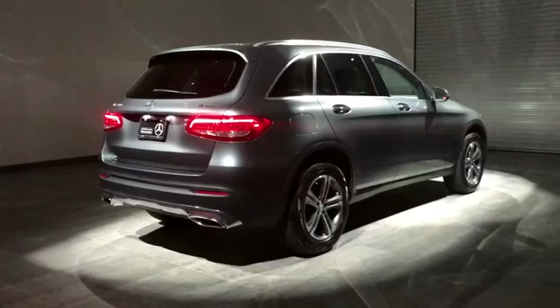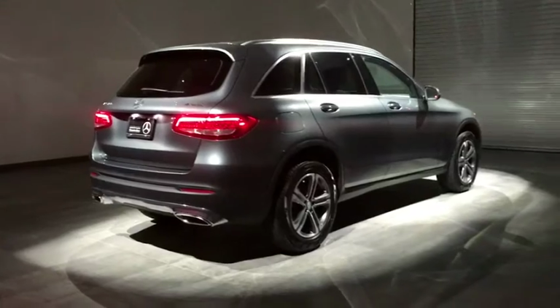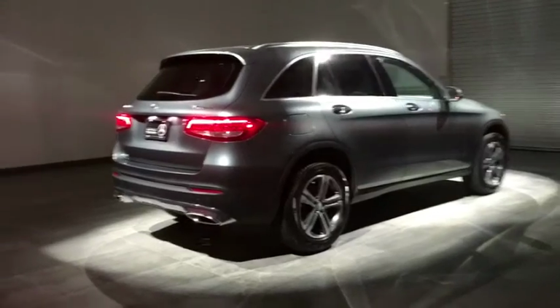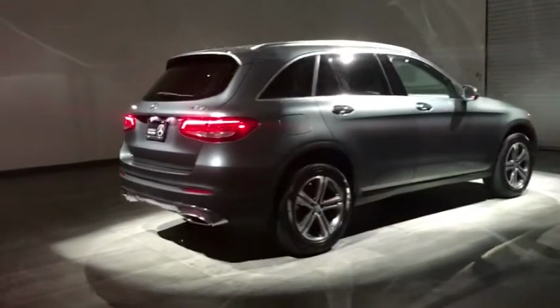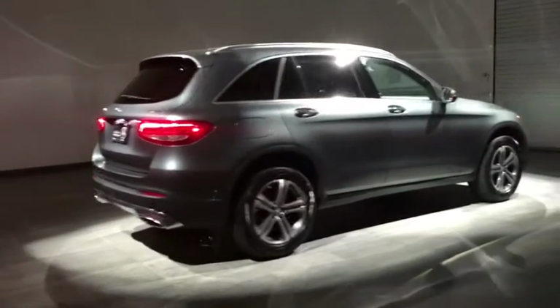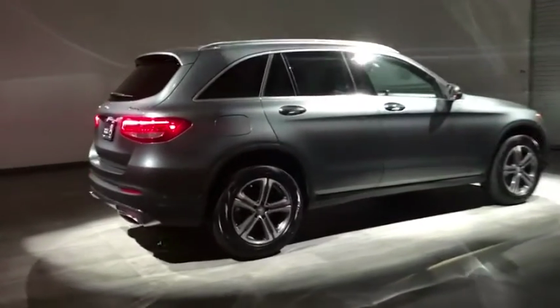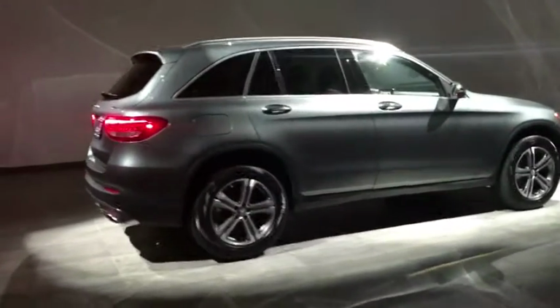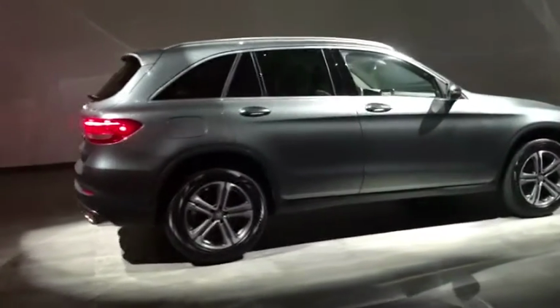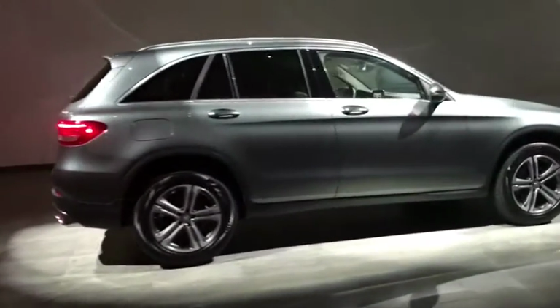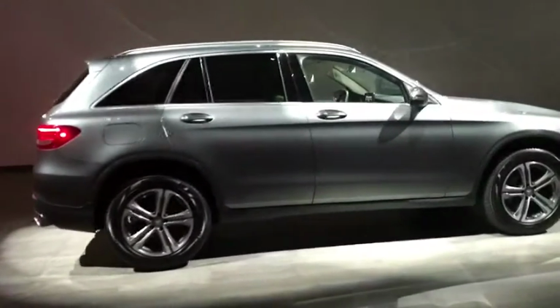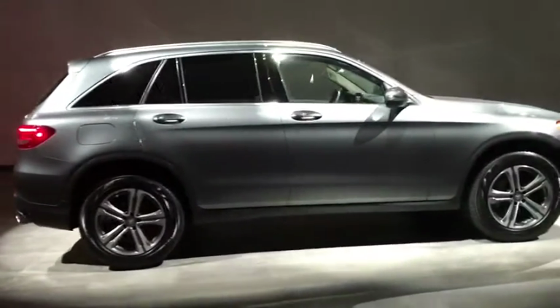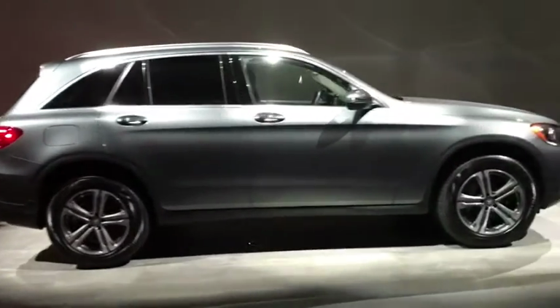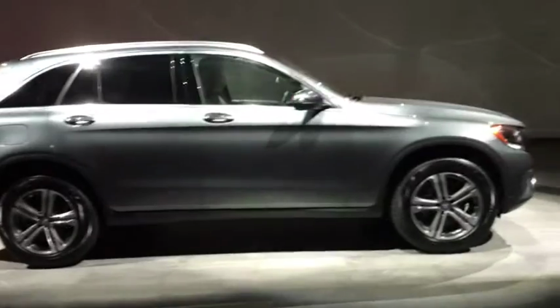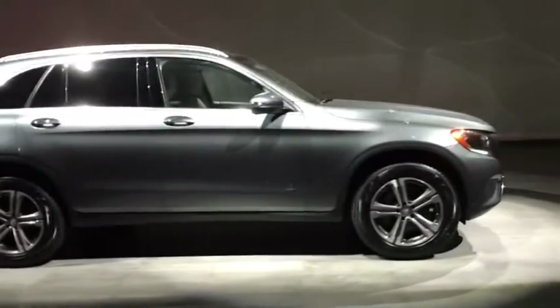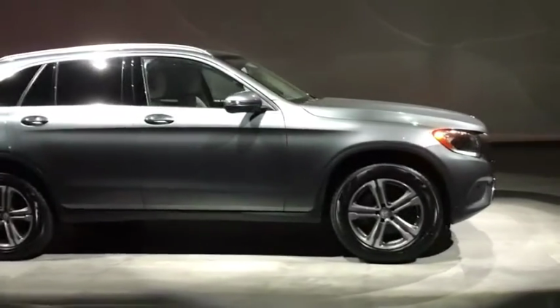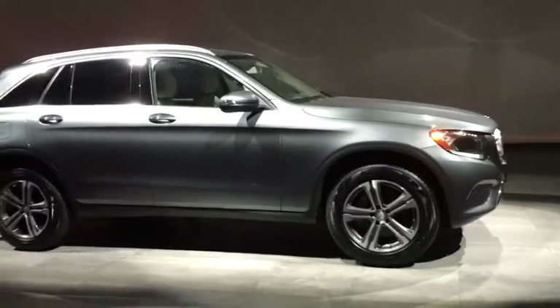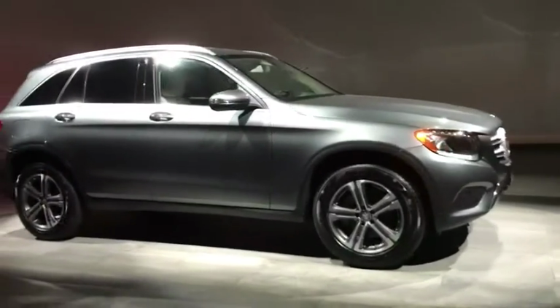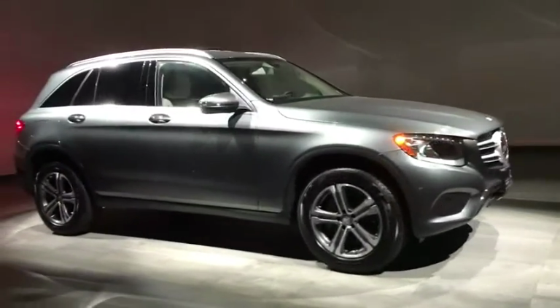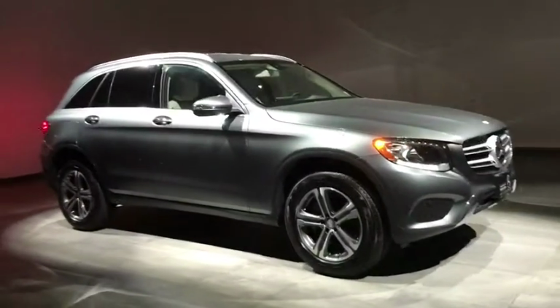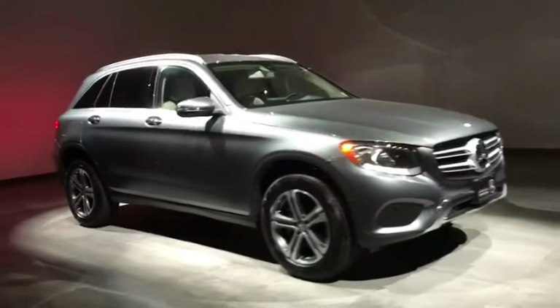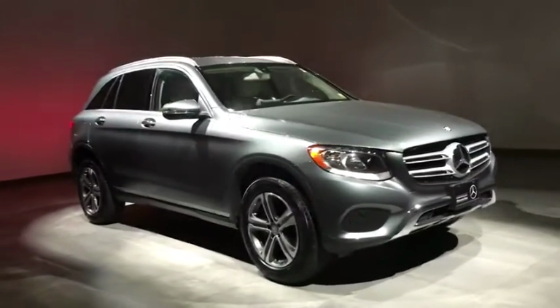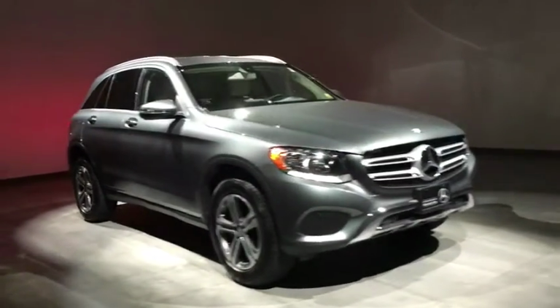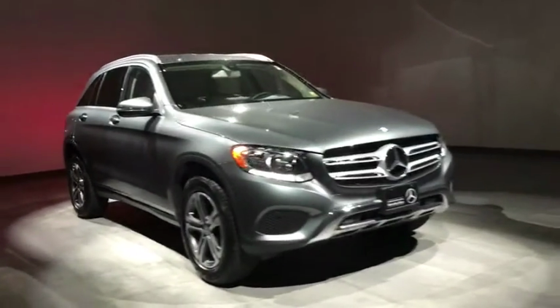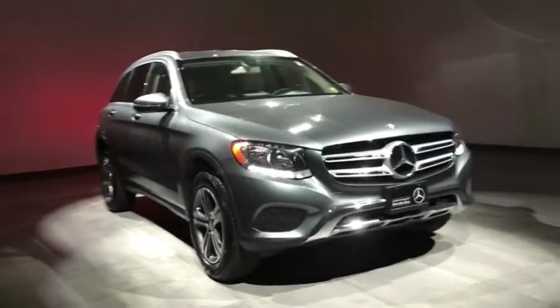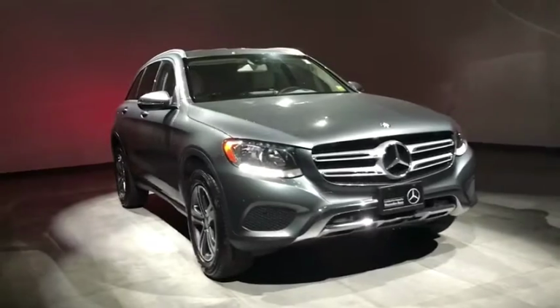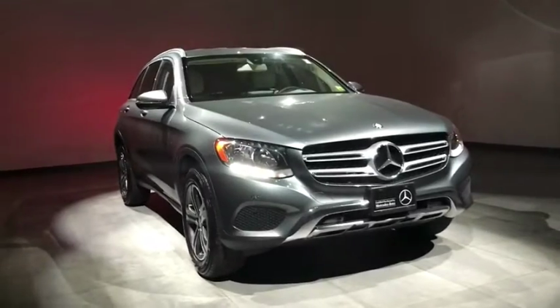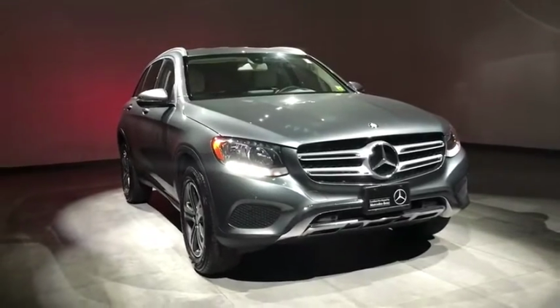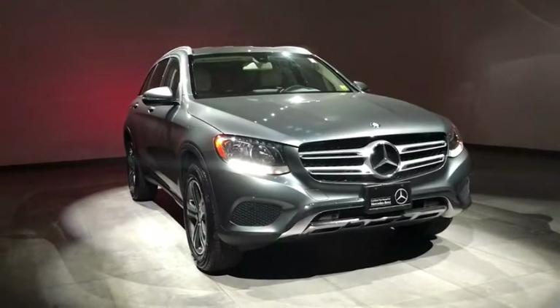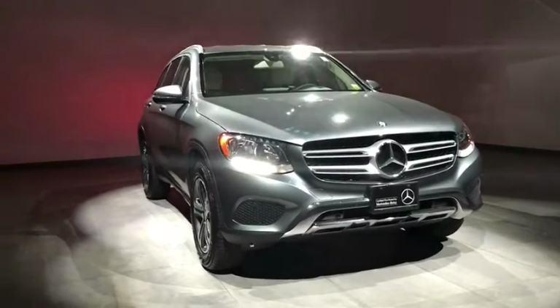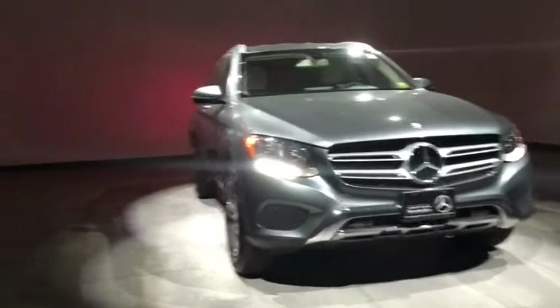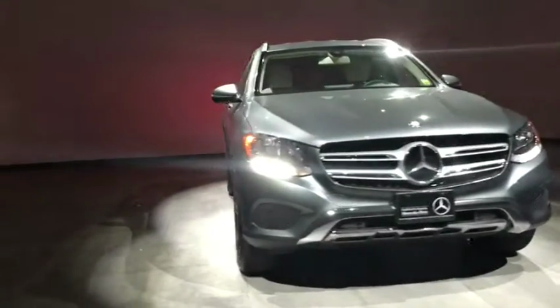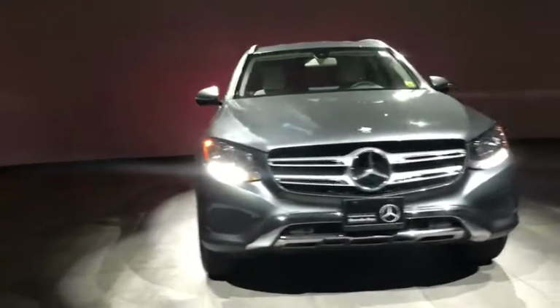2016 Mercedes-Benz GLC. The Mercedes-Benz GLC sets the bar for the luxury SUV — a mid-size SUV that's all lean muscles and has a roomy new cabin full of style and substance.